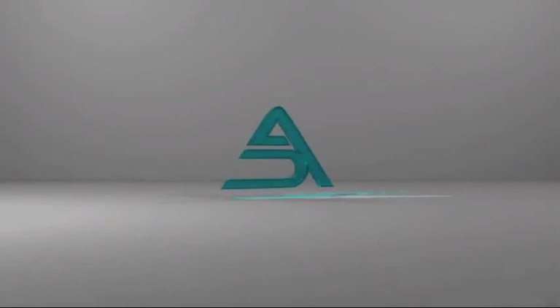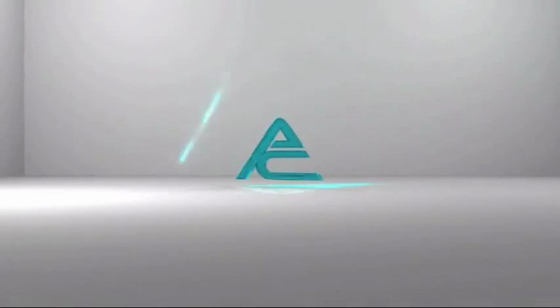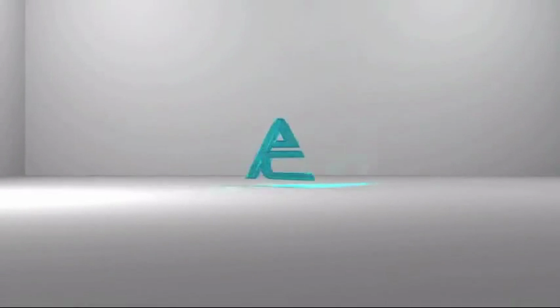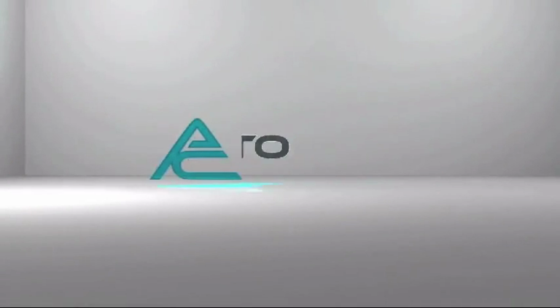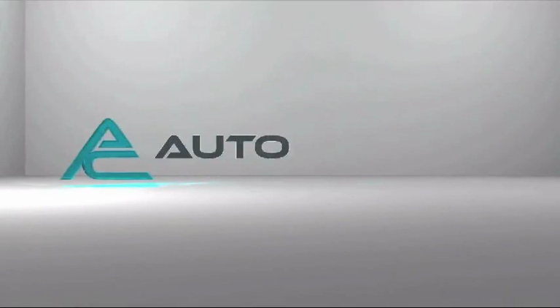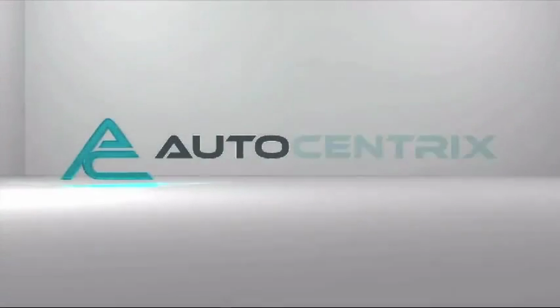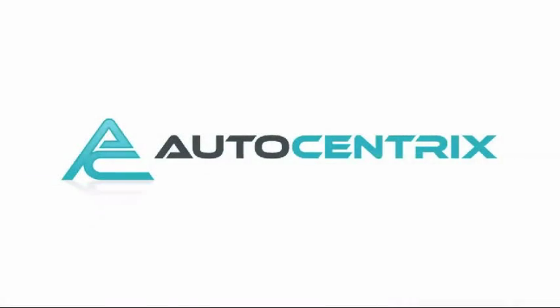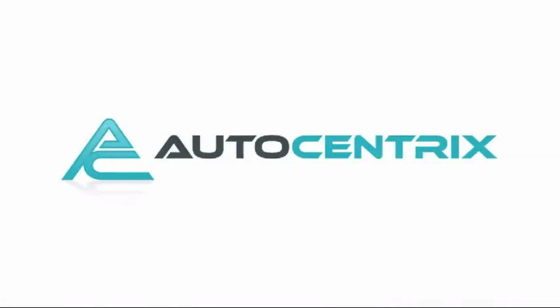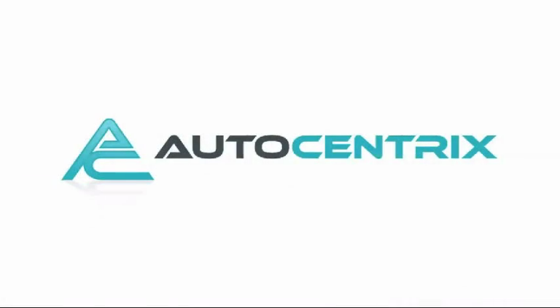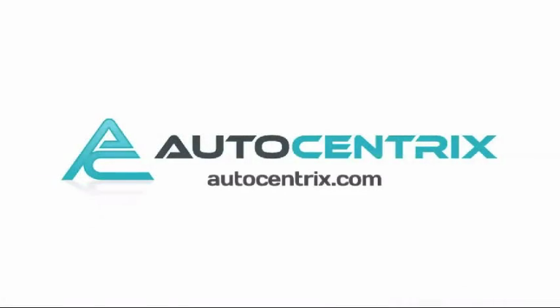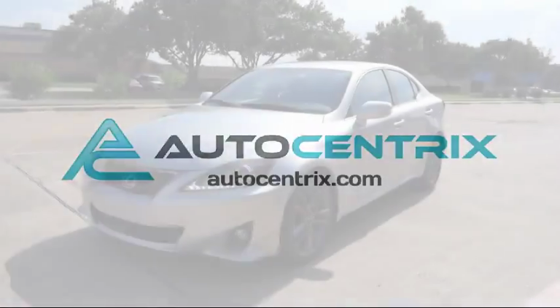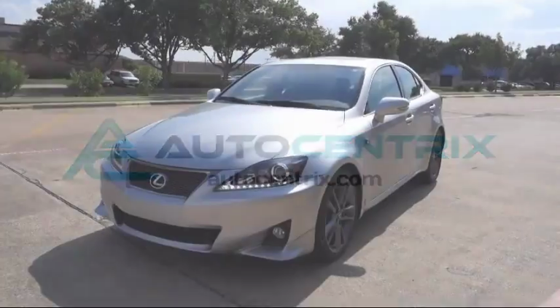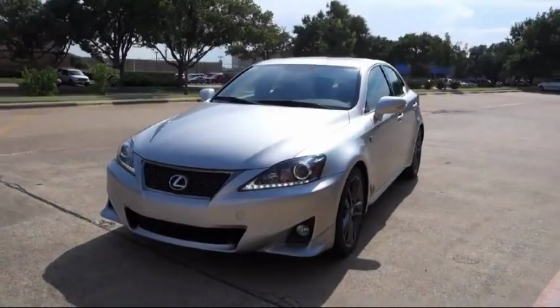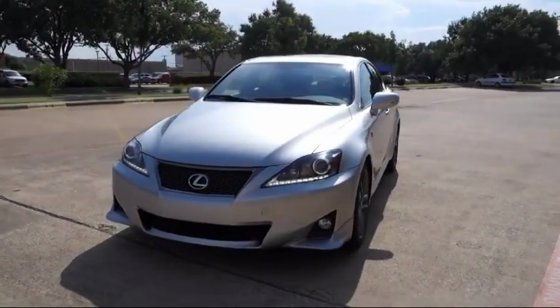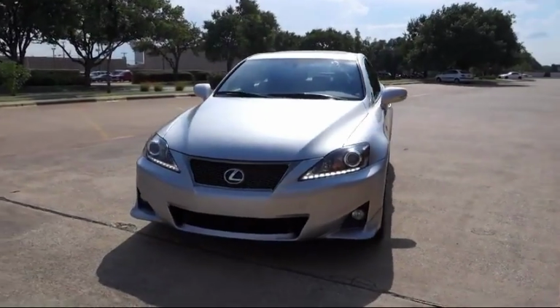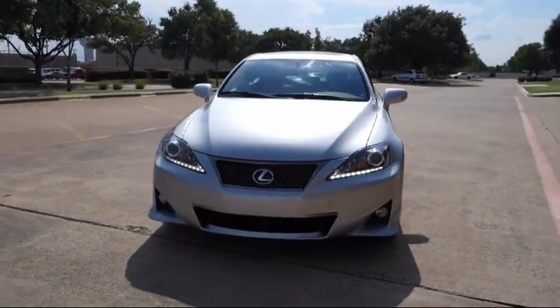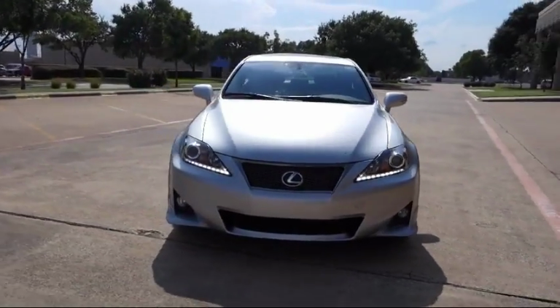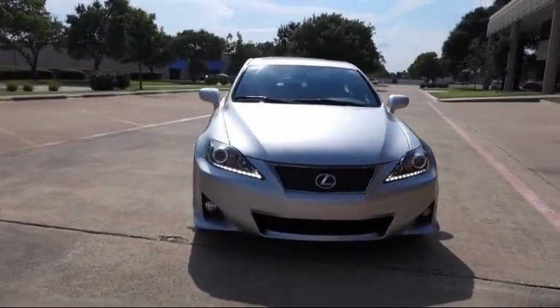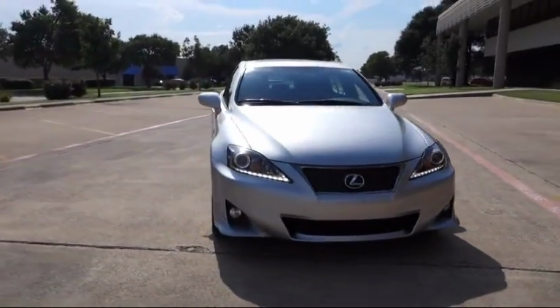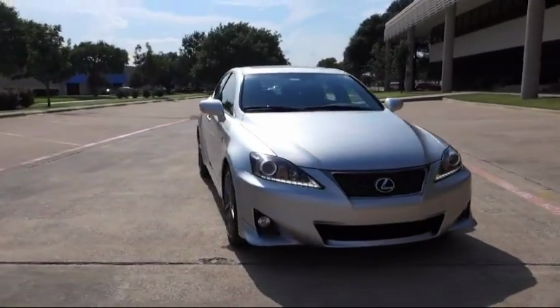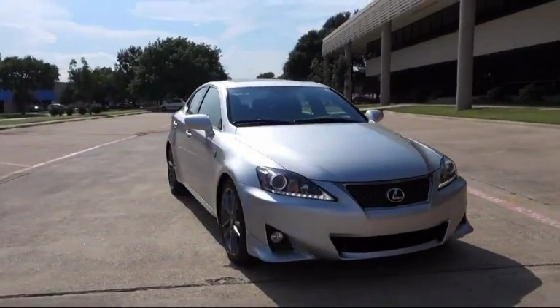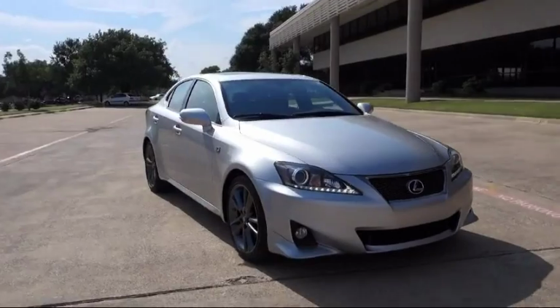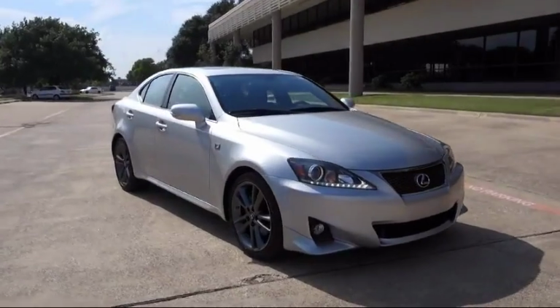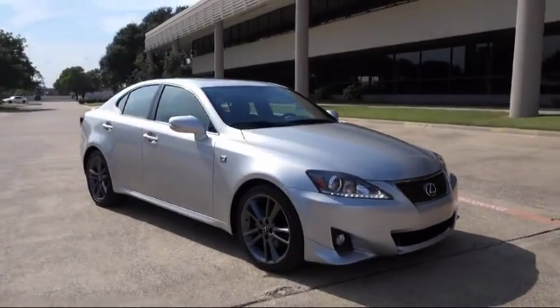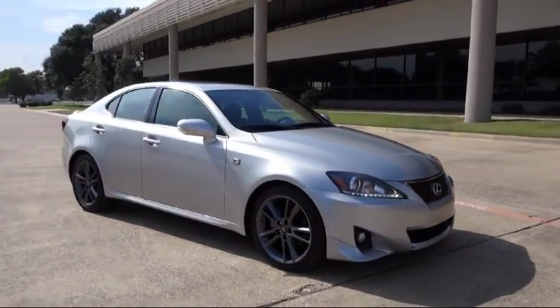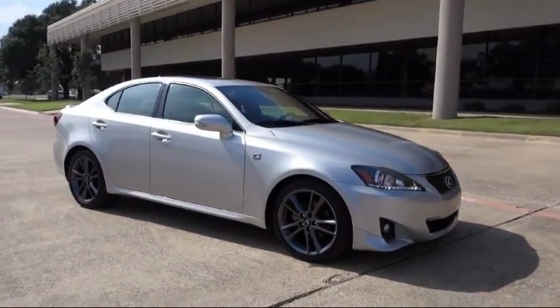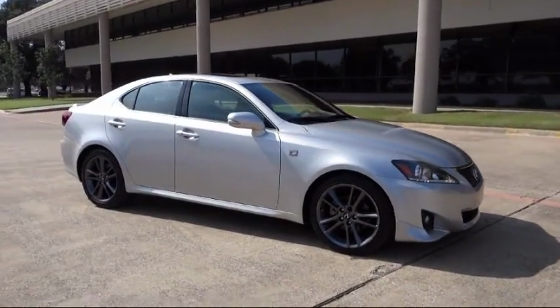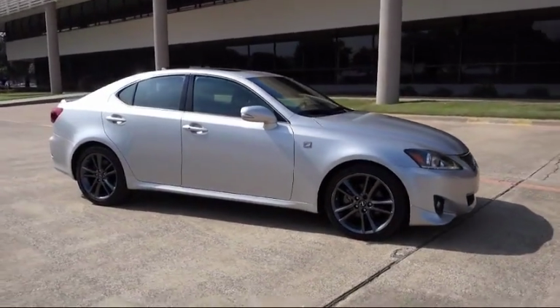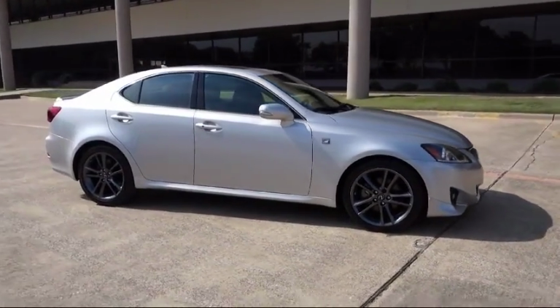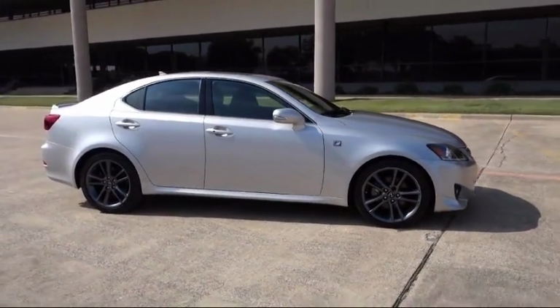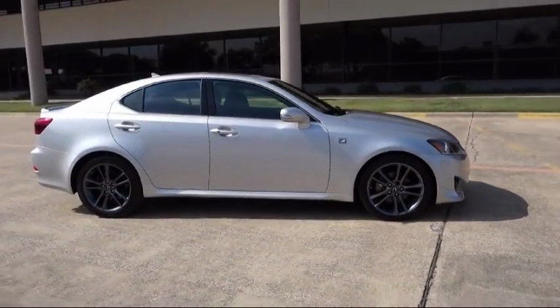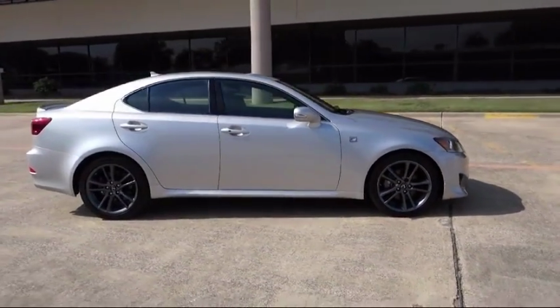Welcome to AutoCentrics, a premier dealer serving the greater Dallas area. Here's a look at one of our quality pre-owned vehicles that comes equipped with stability control, tire pressure monitoring system, and Bluetooth smartphone integration.